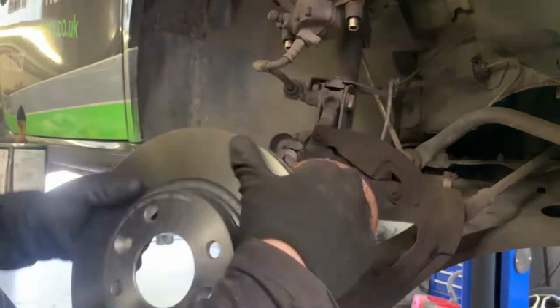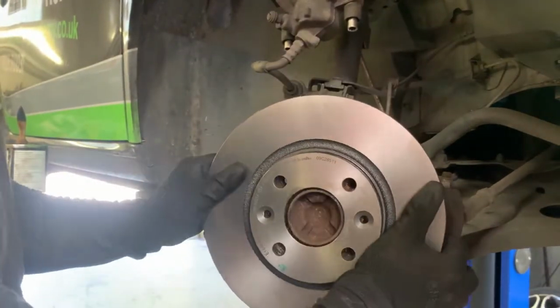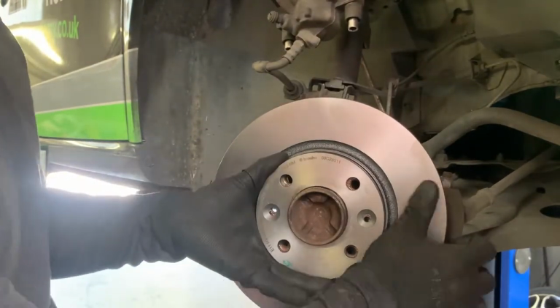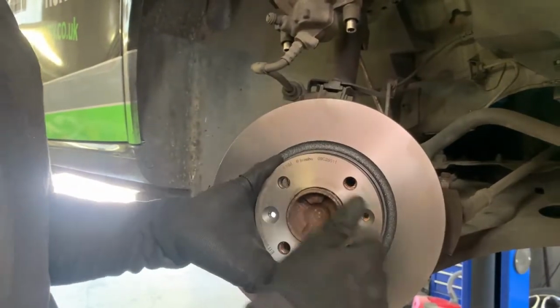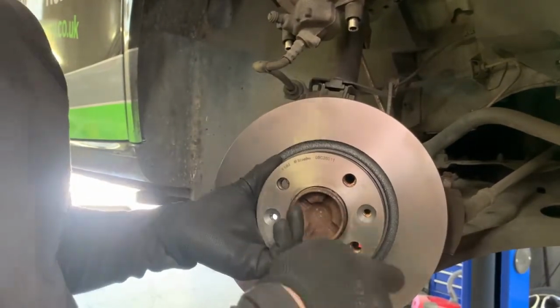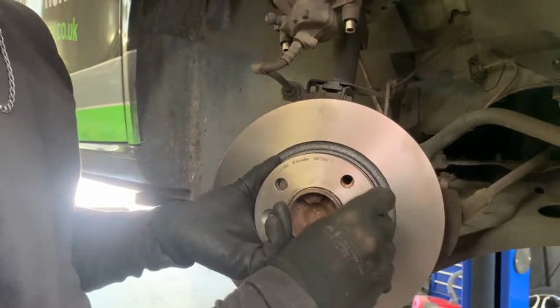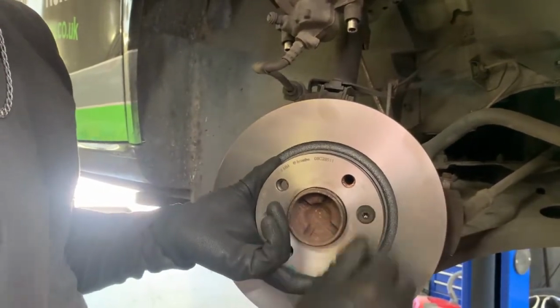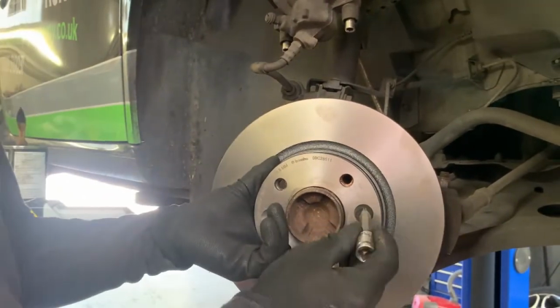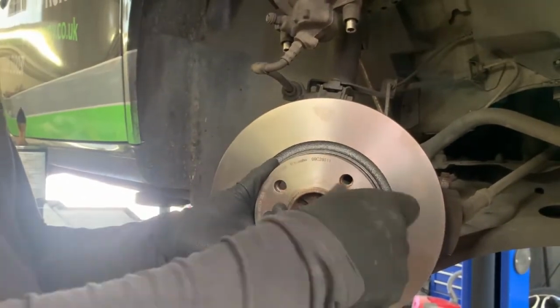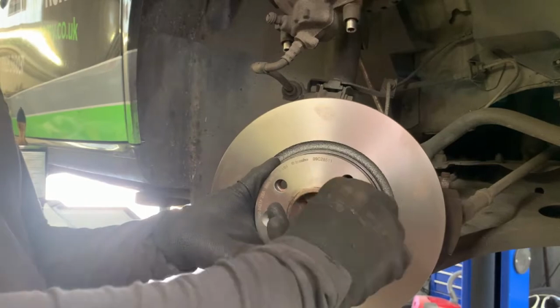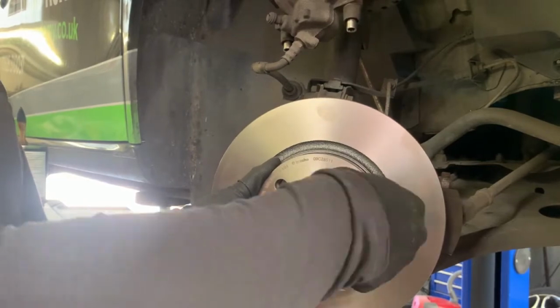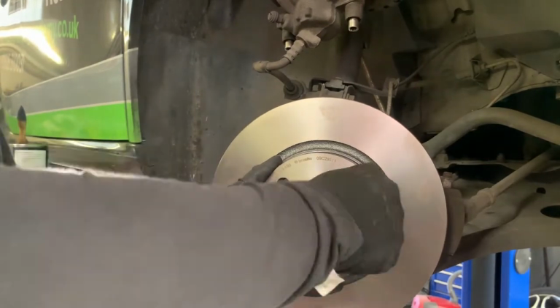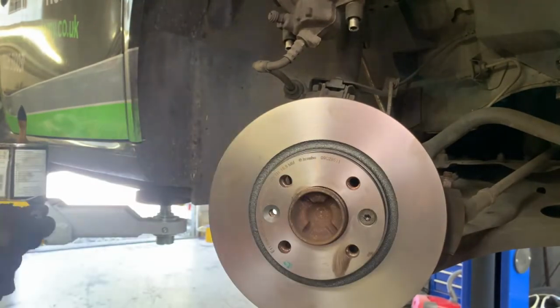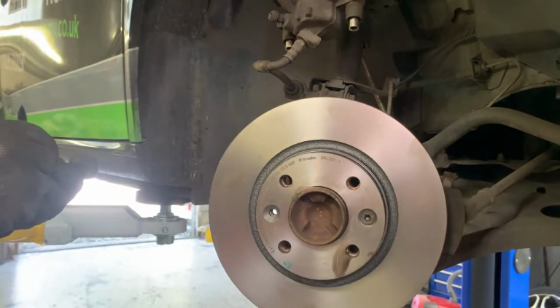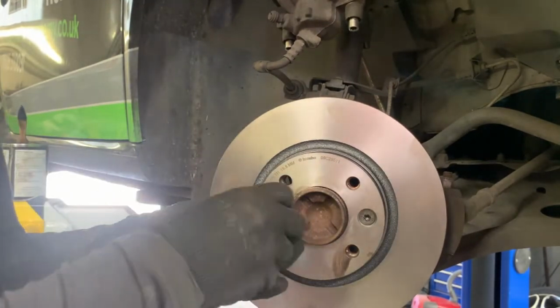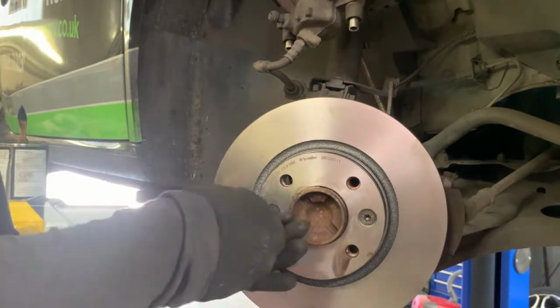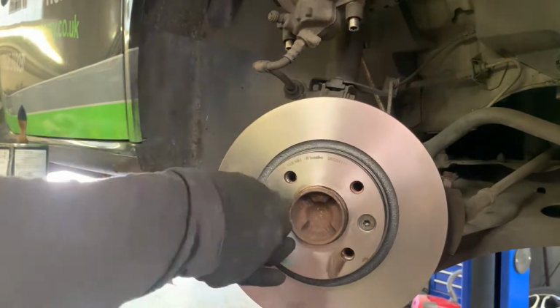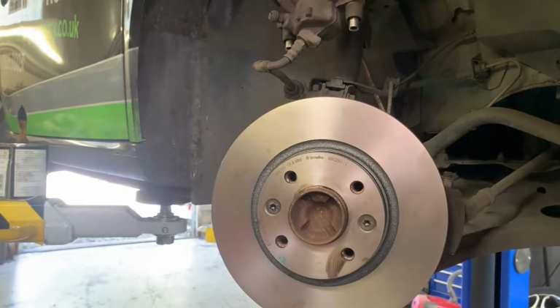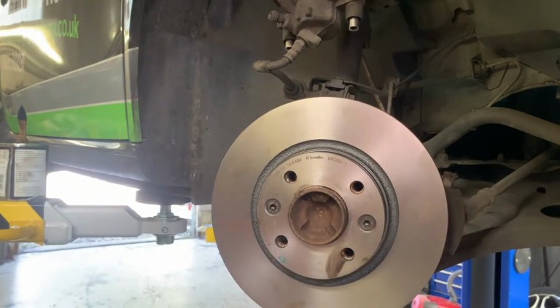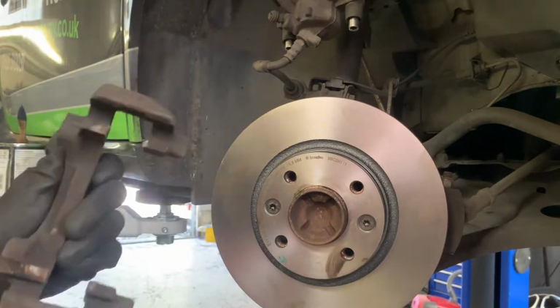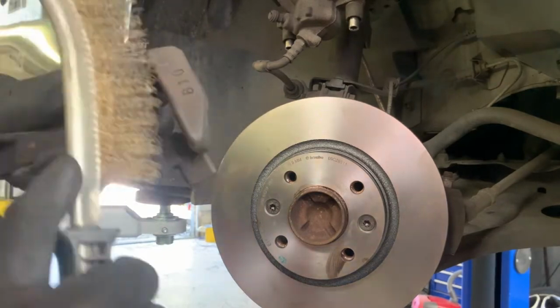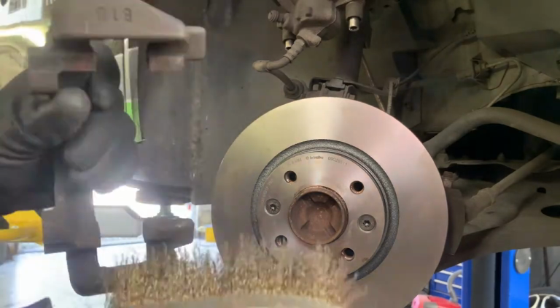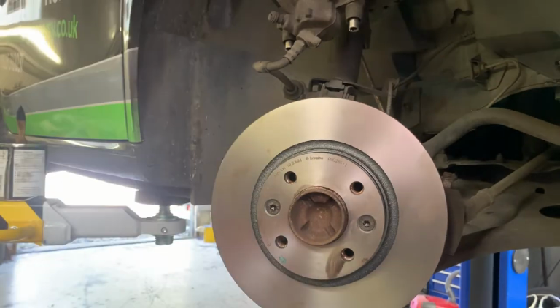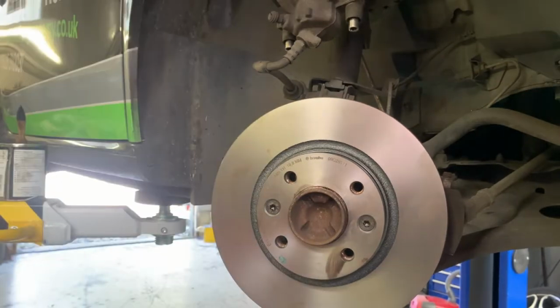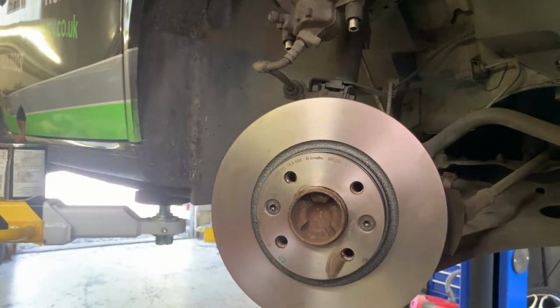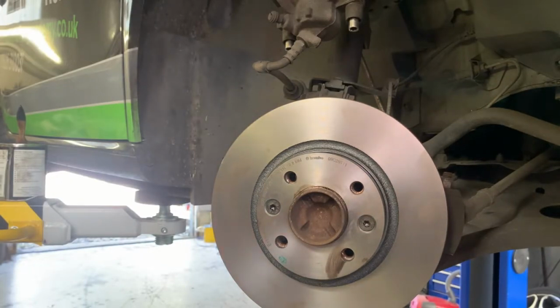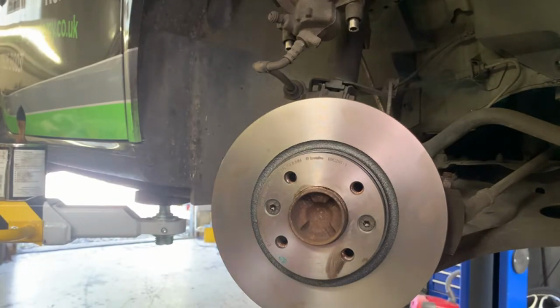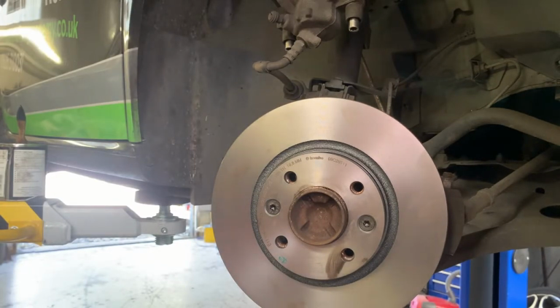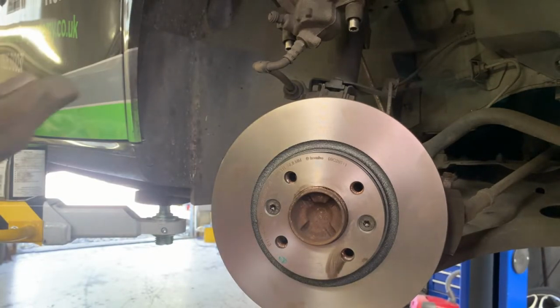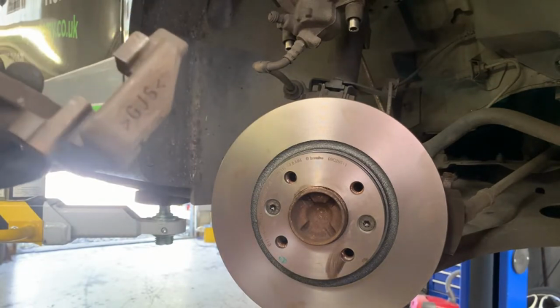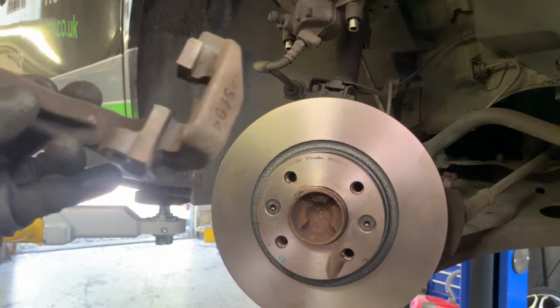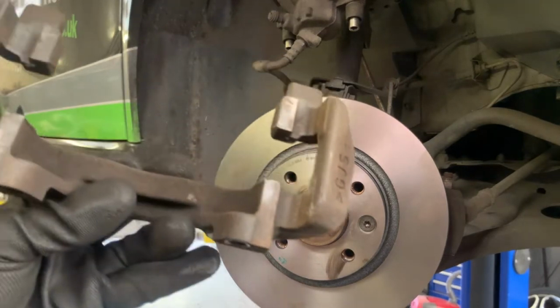It's worth checking the new parts against the old parts to make sure they are the same. Also, clean up the brake pad contact point on the carrier with the wire brush.